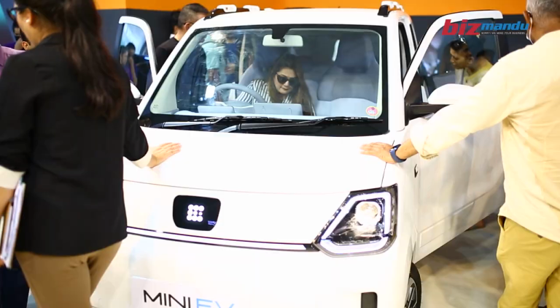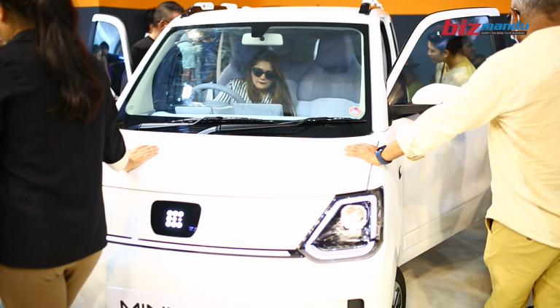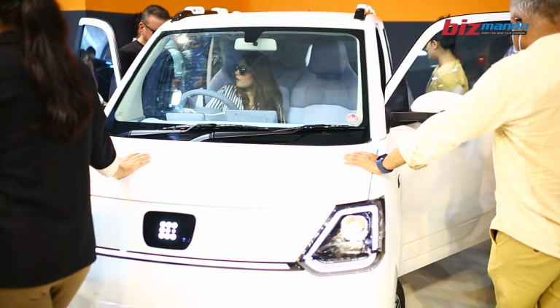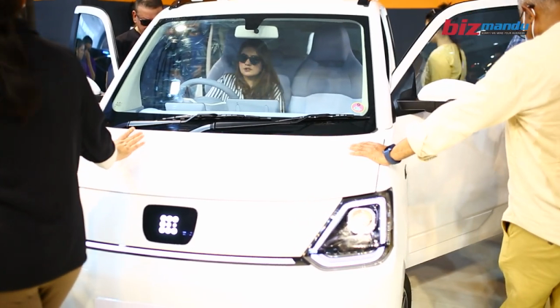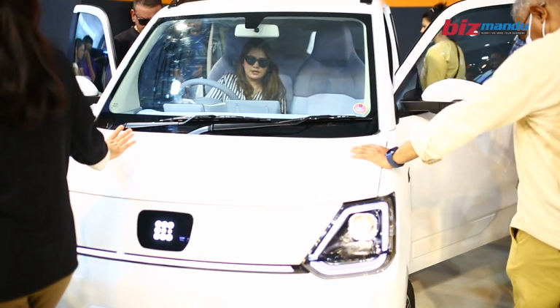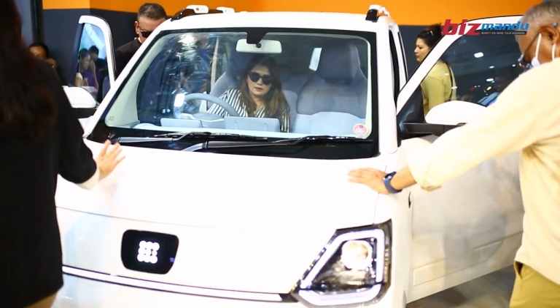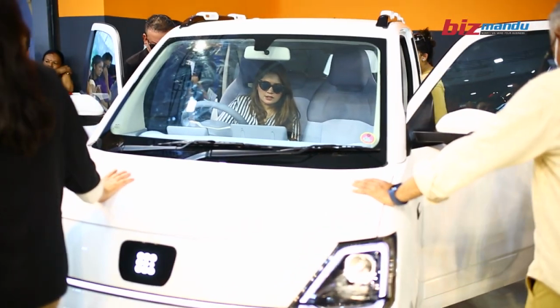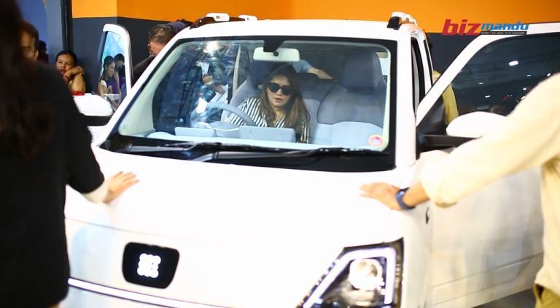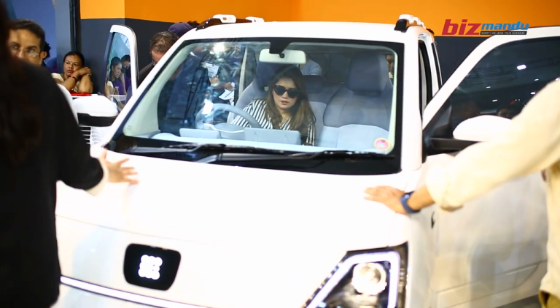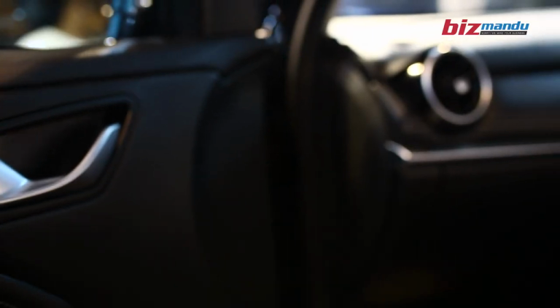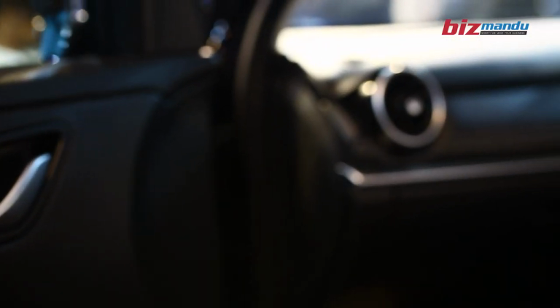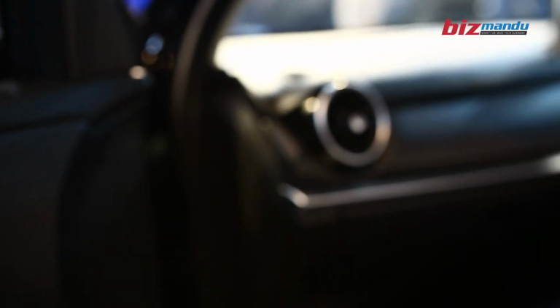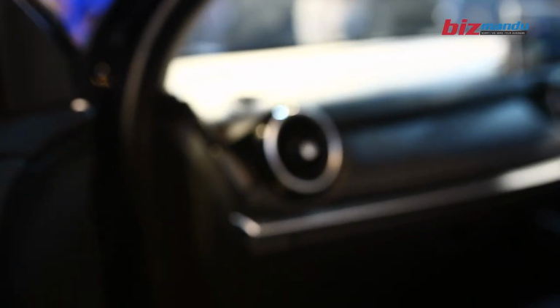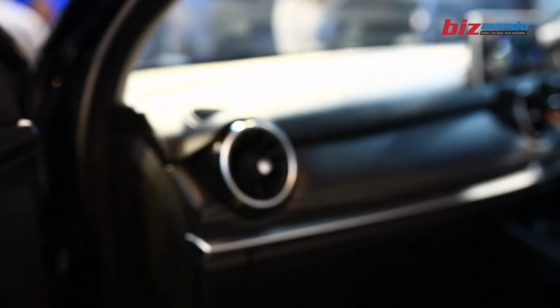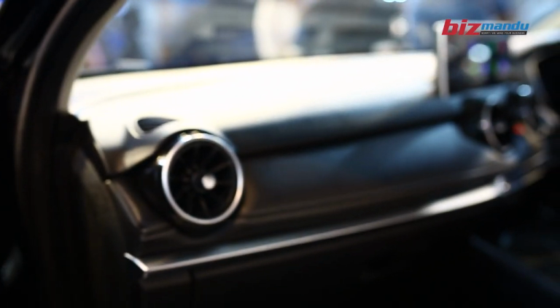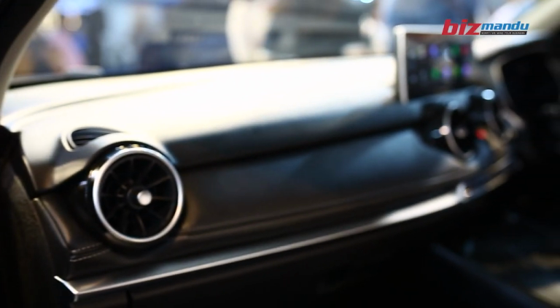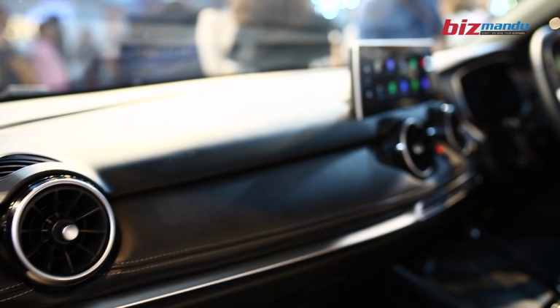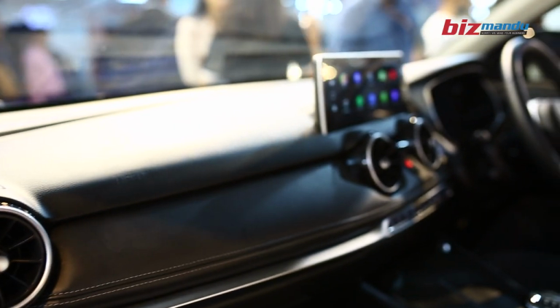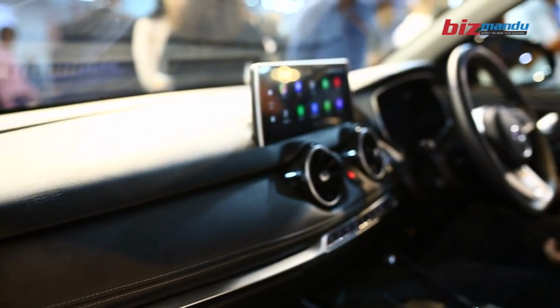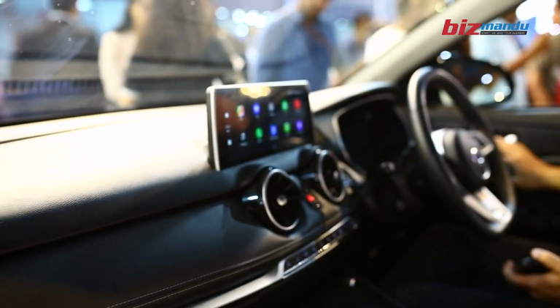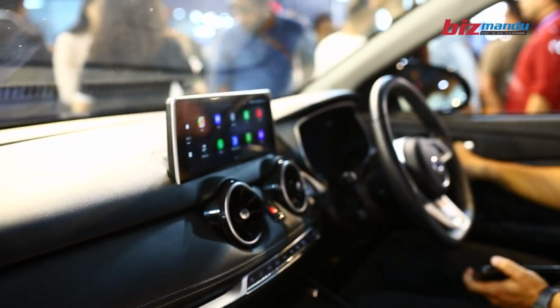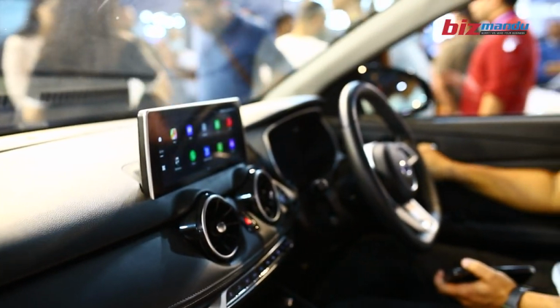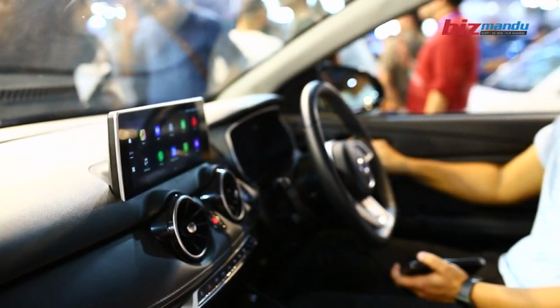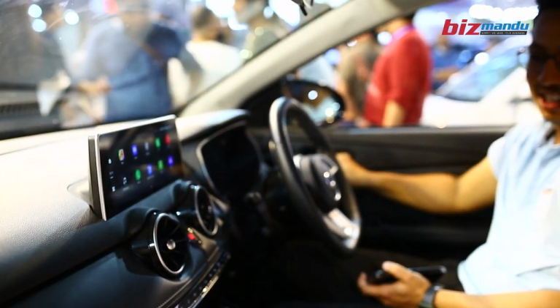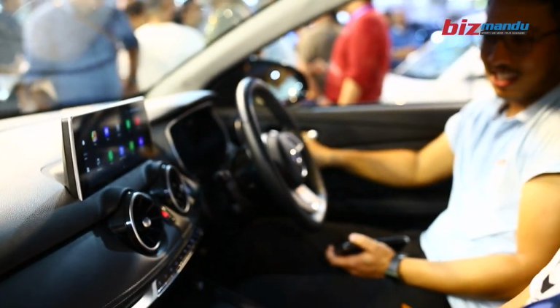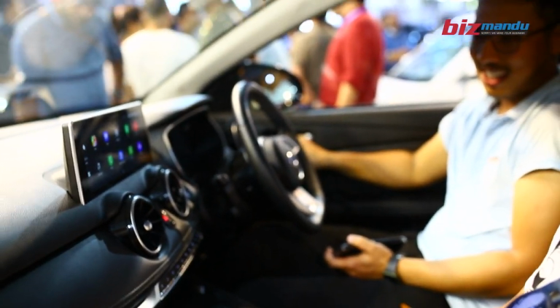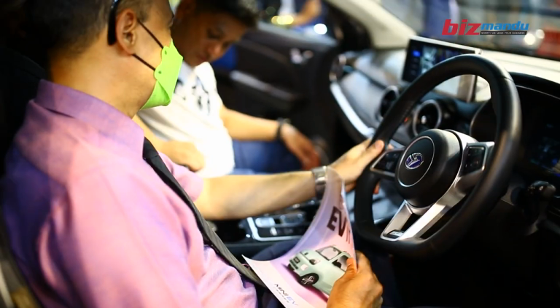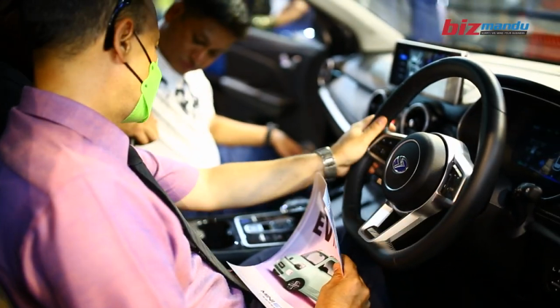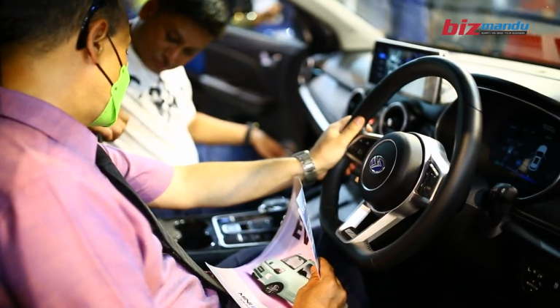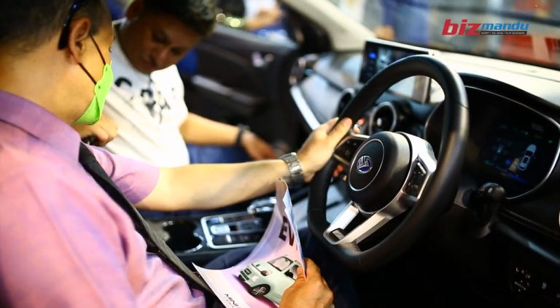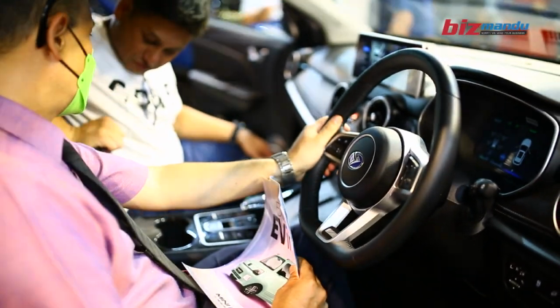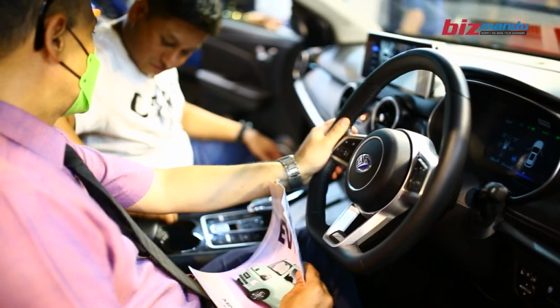We have 3 variants of Mini EV, with a 13.8 kW battery and 180 kW range. We also have a full range option with 220 kW range.